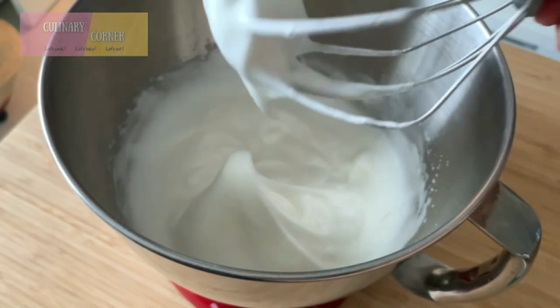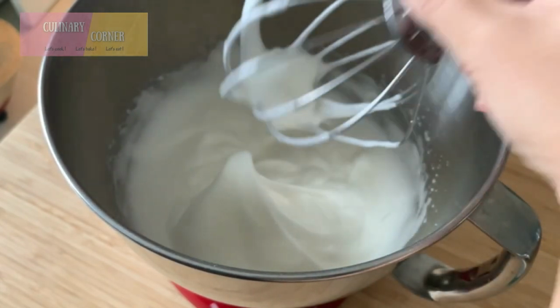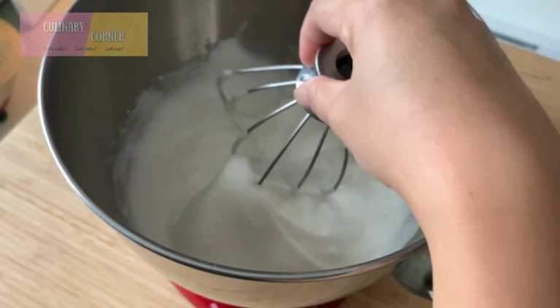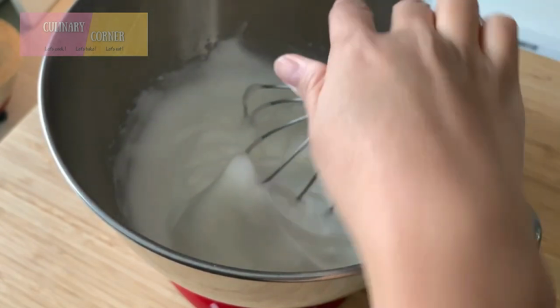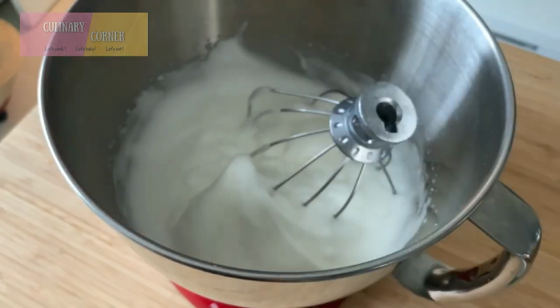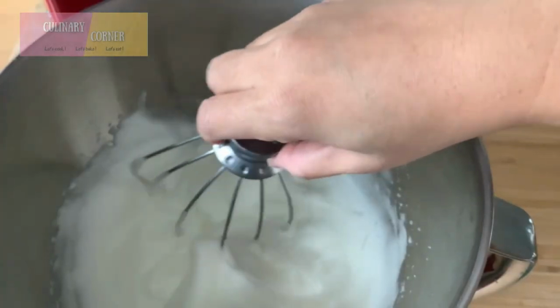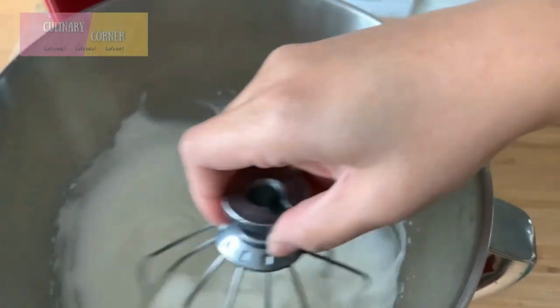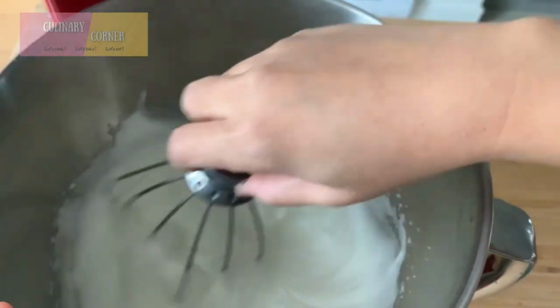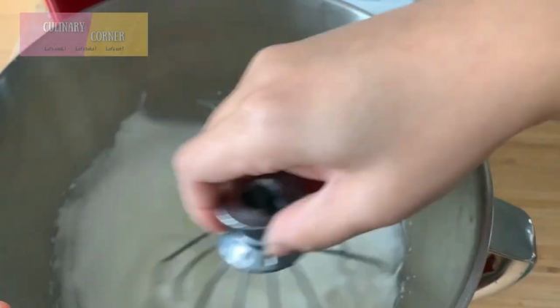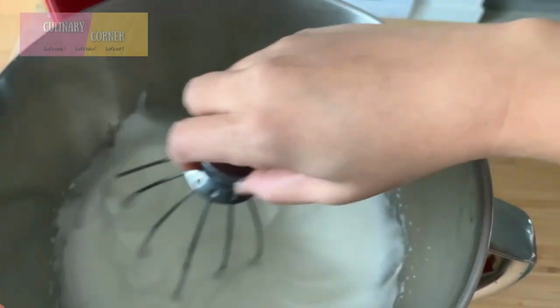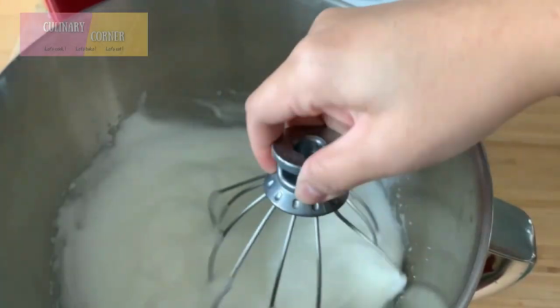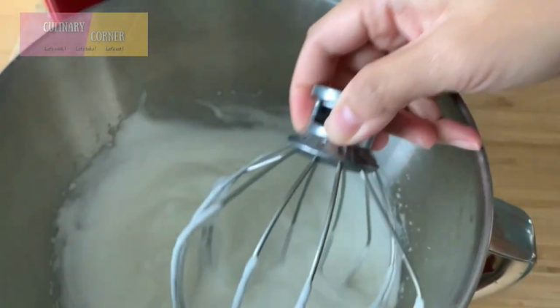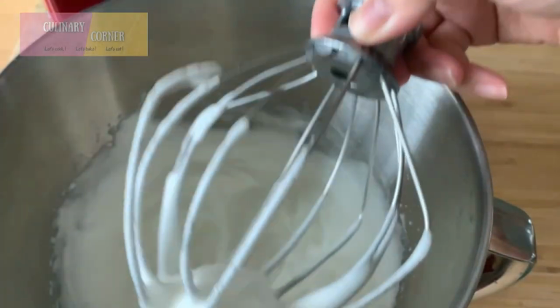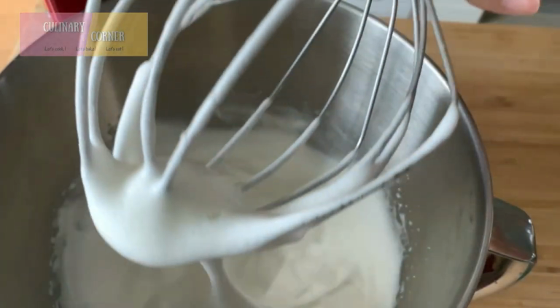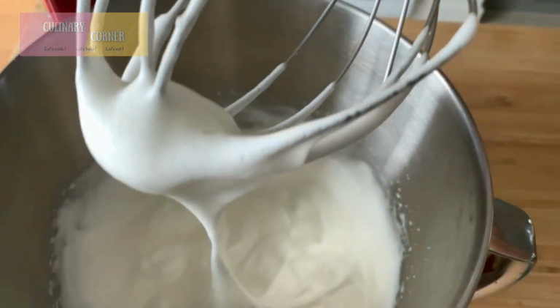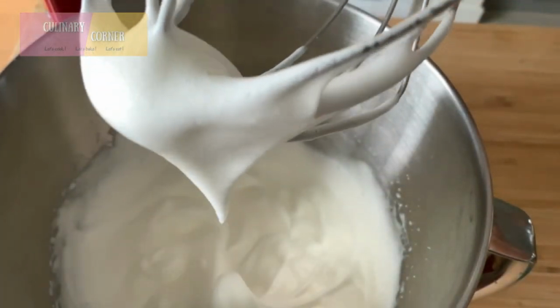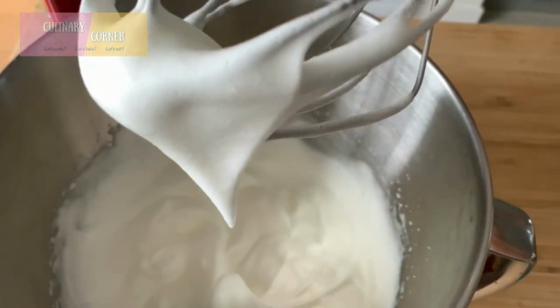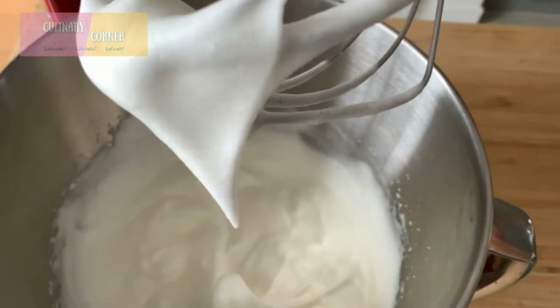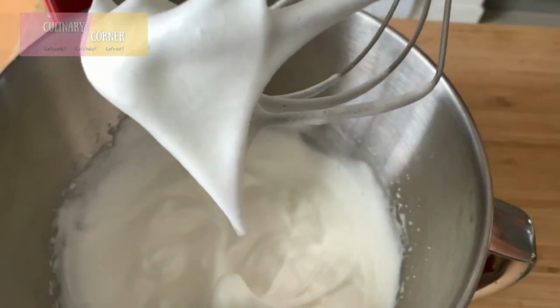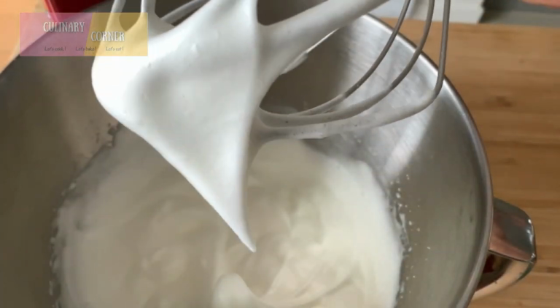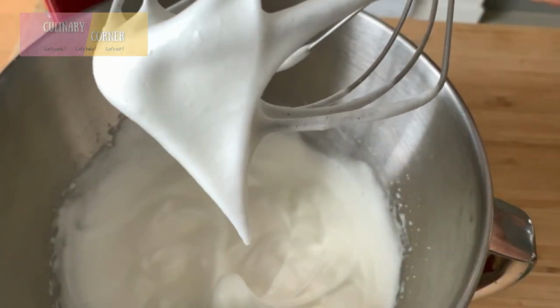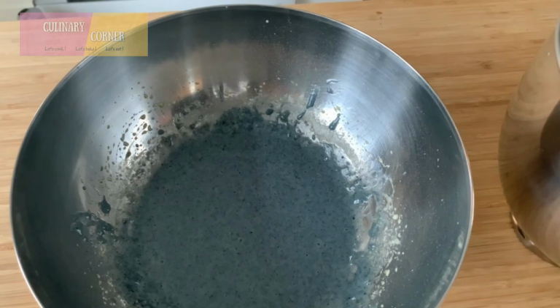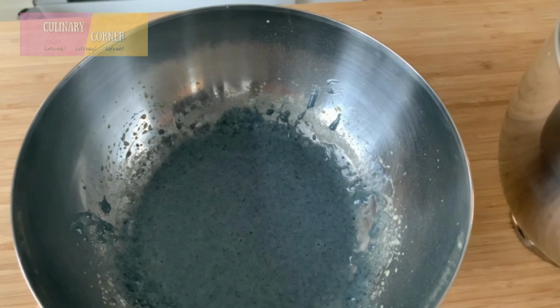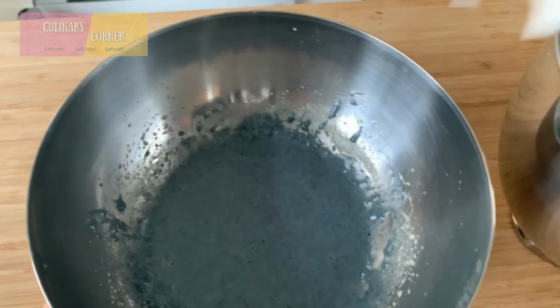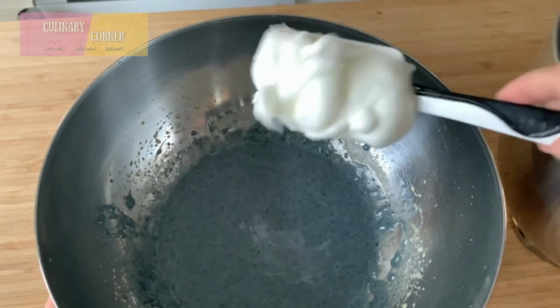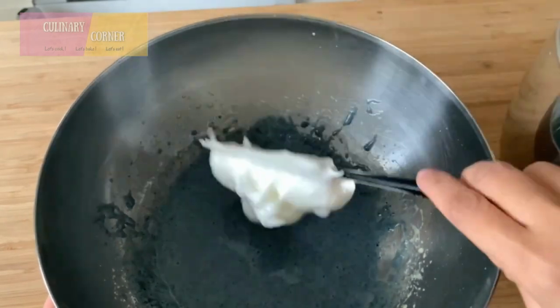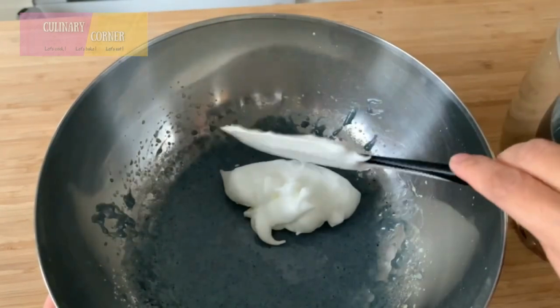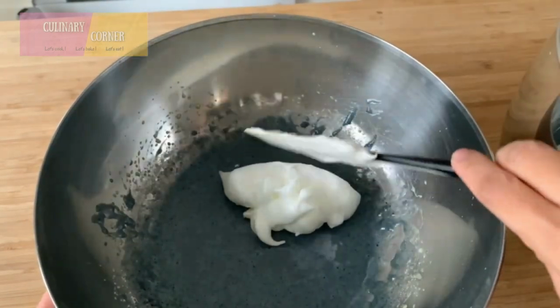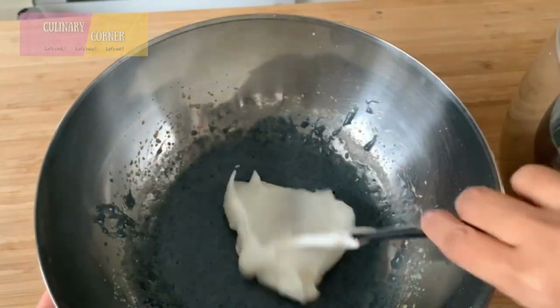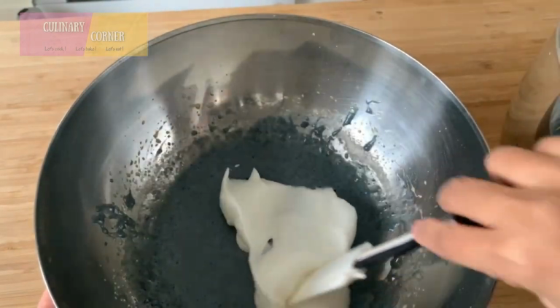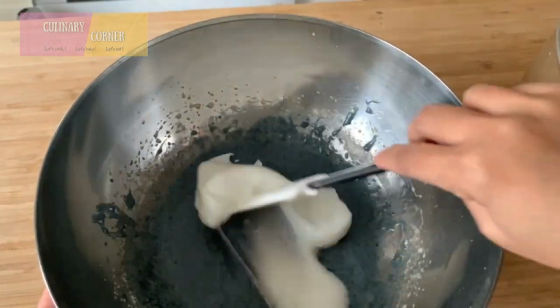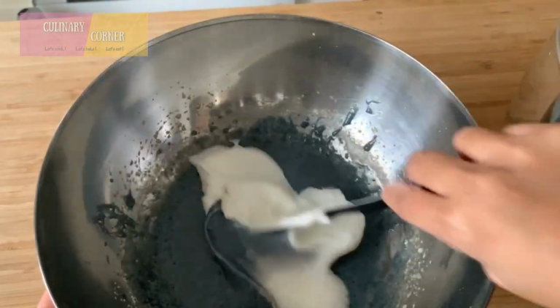Before it reaches stiff peaks, we need to stop — now we have a nice glossy, beautiful meringue. Look at this dip; the meringue needs to be in this form. Now gently fold the meringue into the batter.